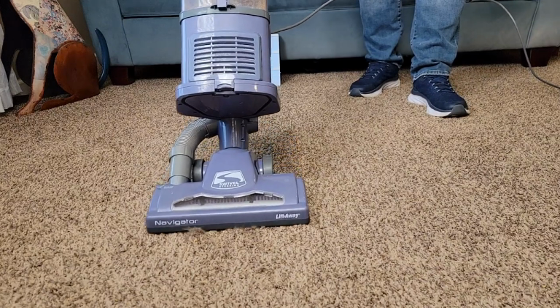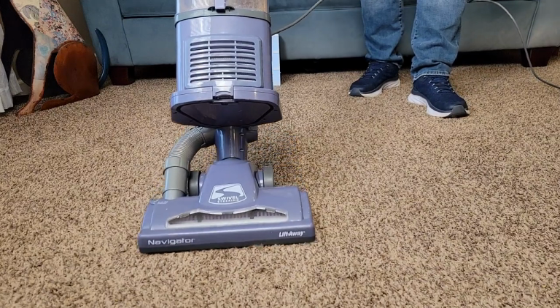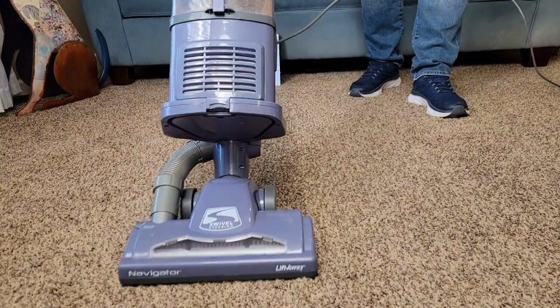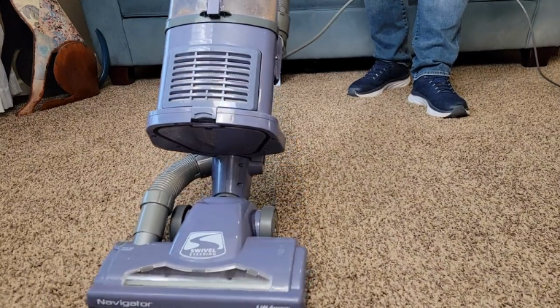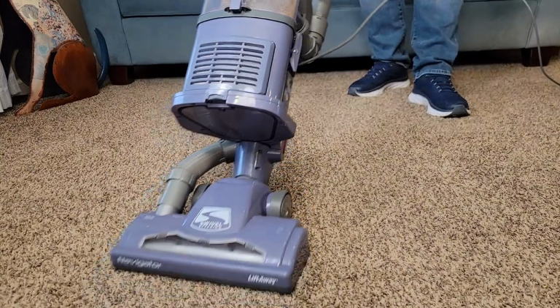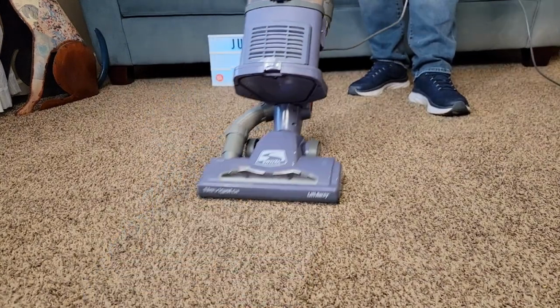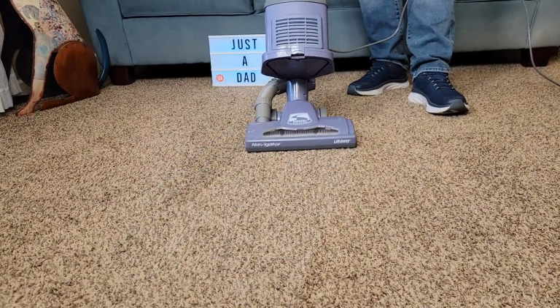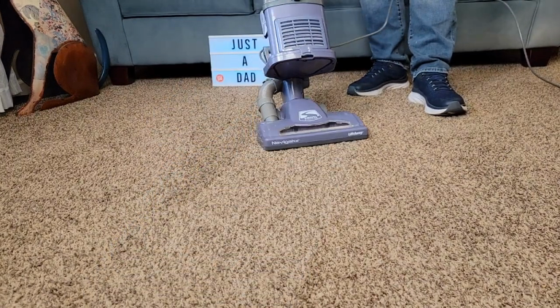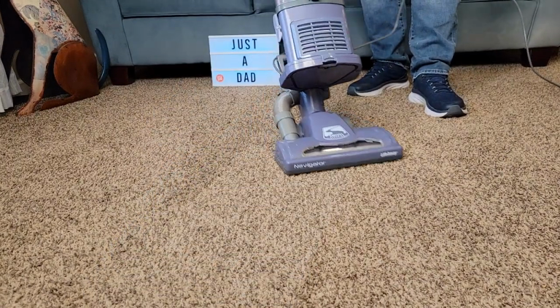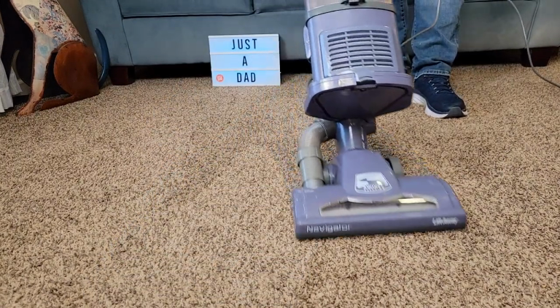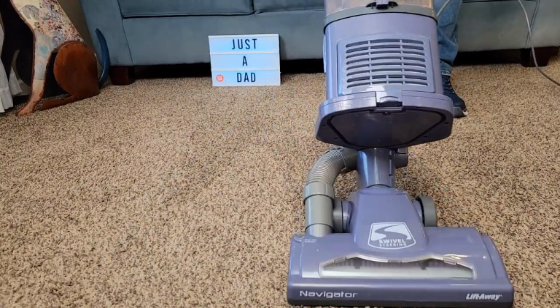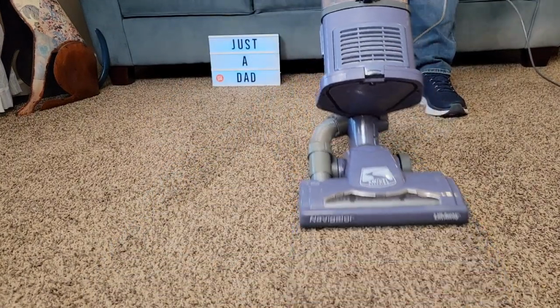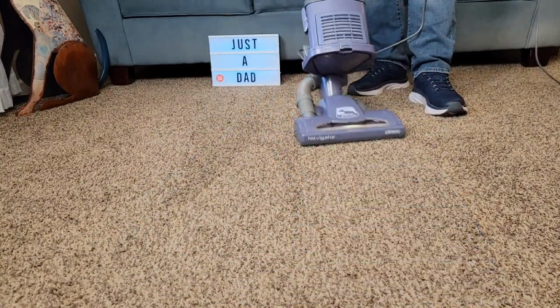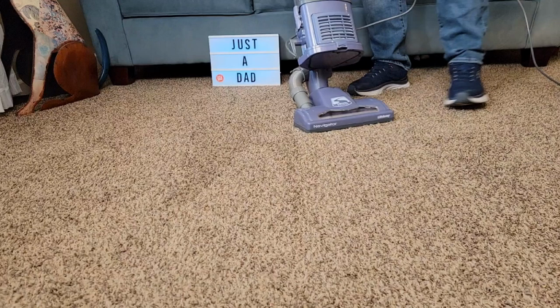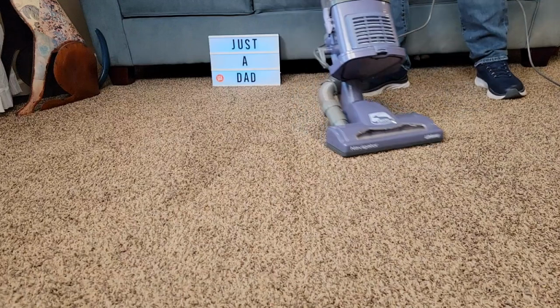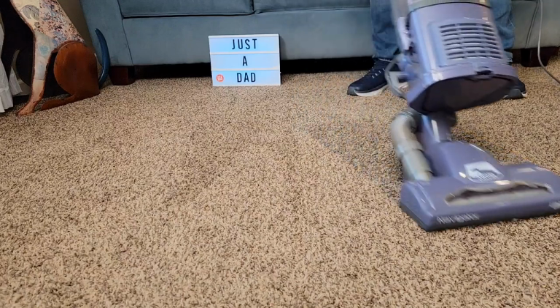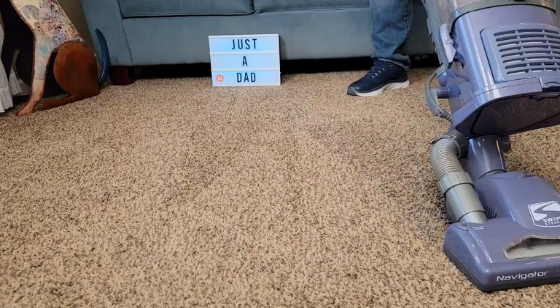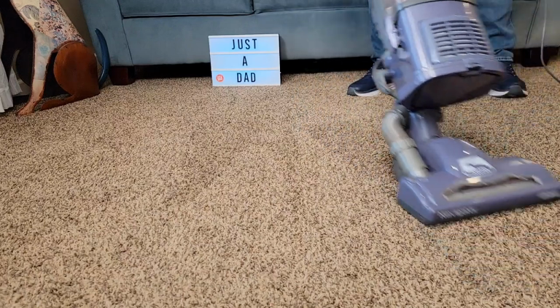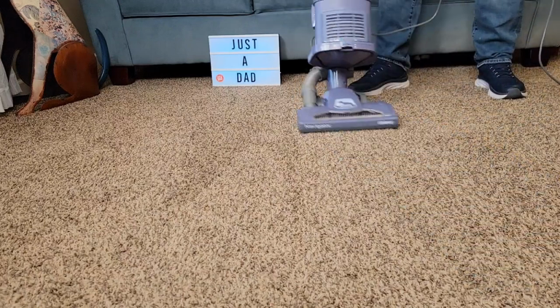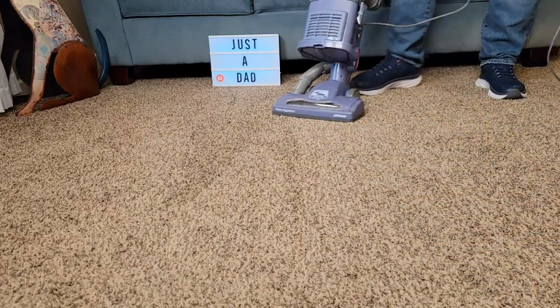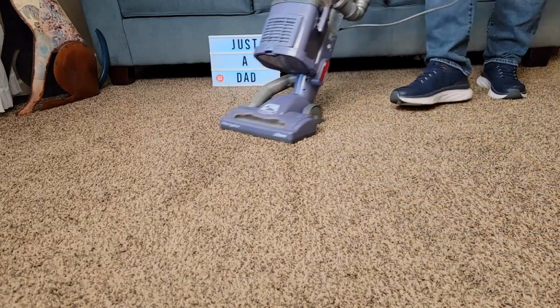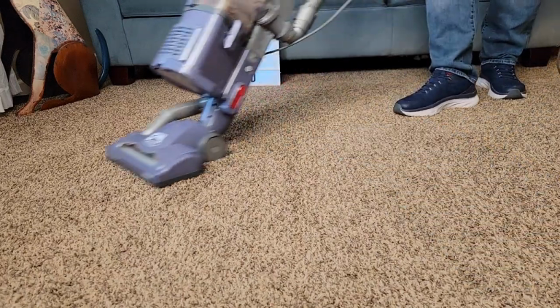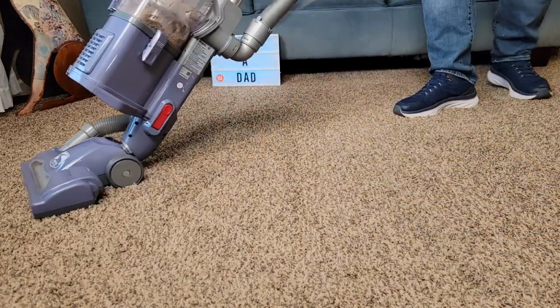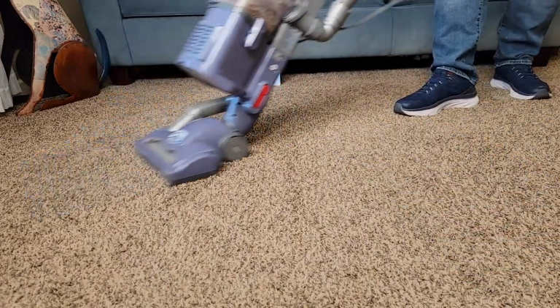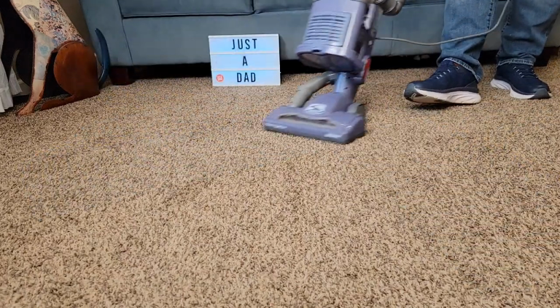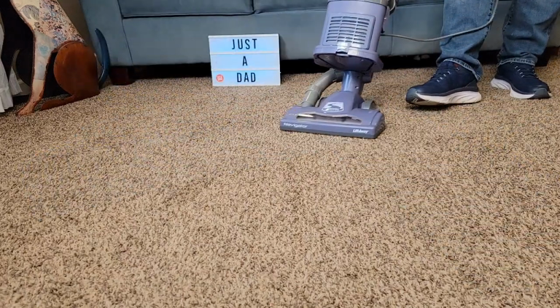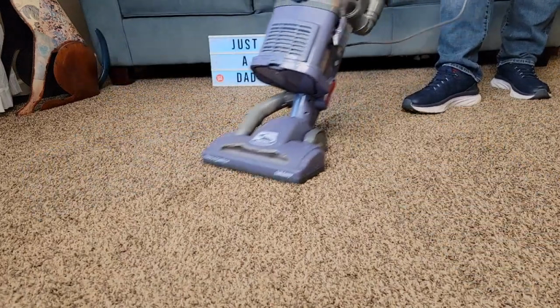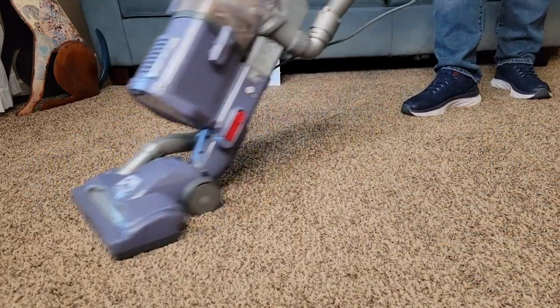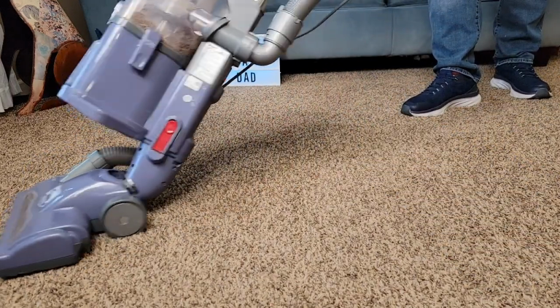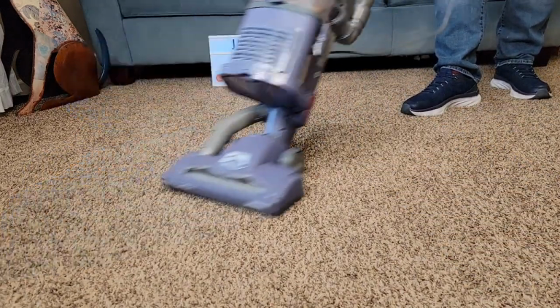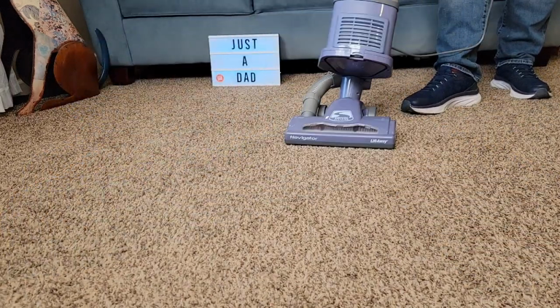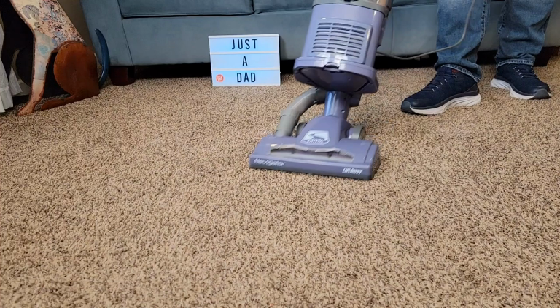It's getting all that dog hair, all the fine dirt. Very easy — I love how powerful it is and how easy it is to use.